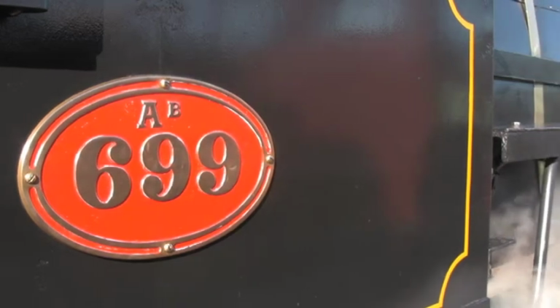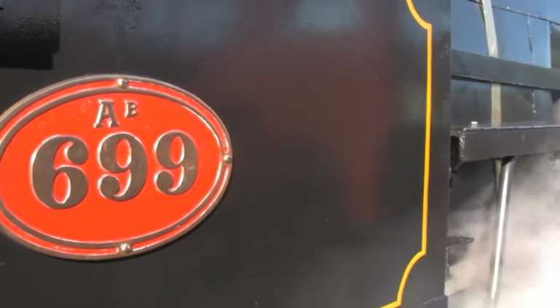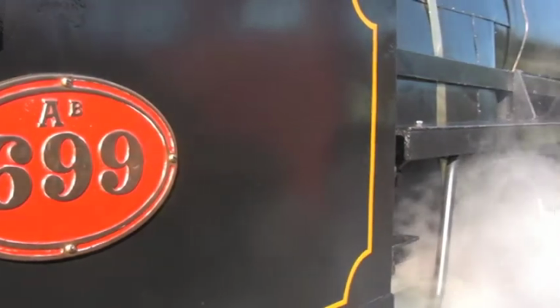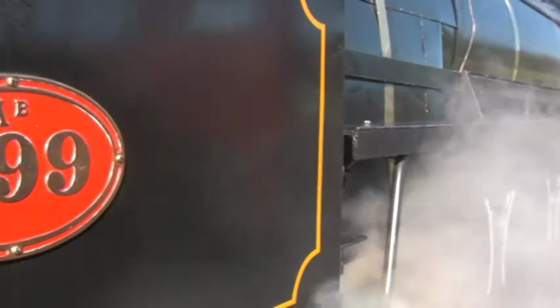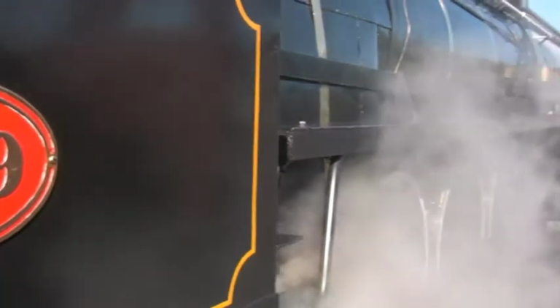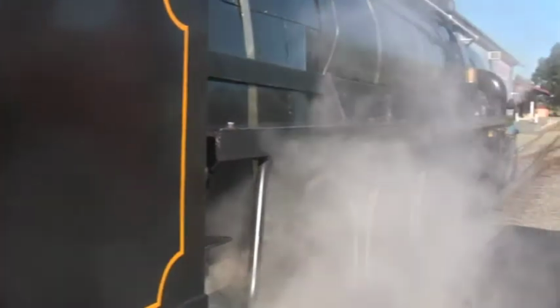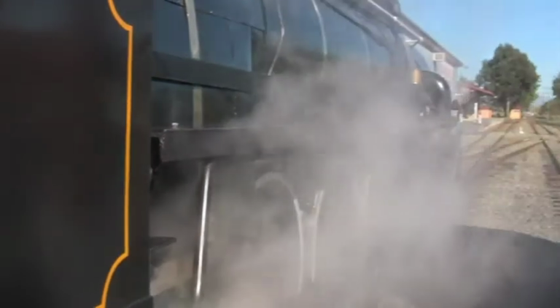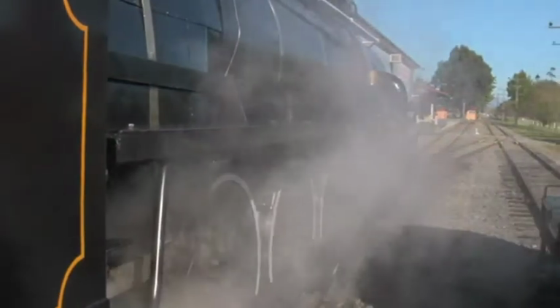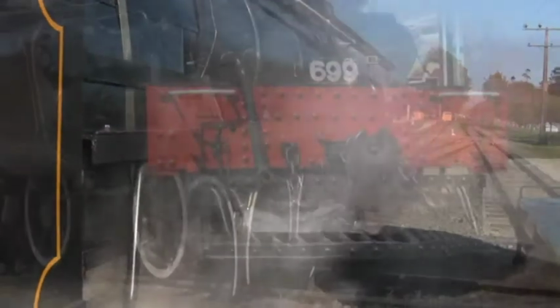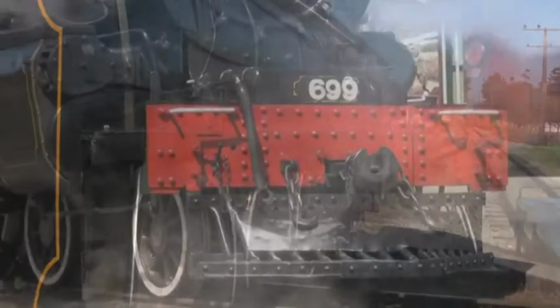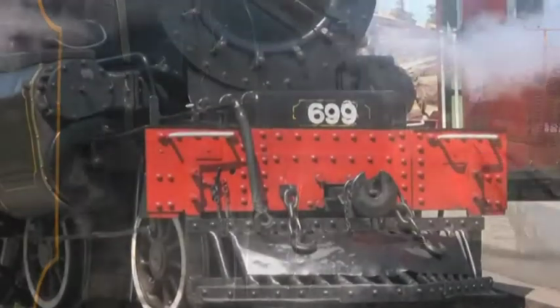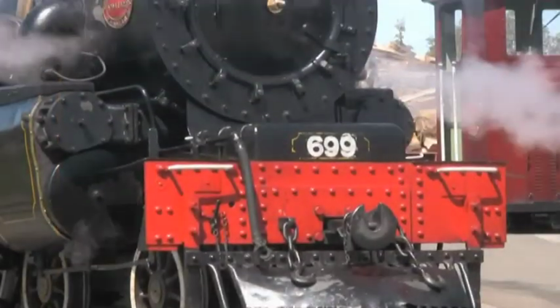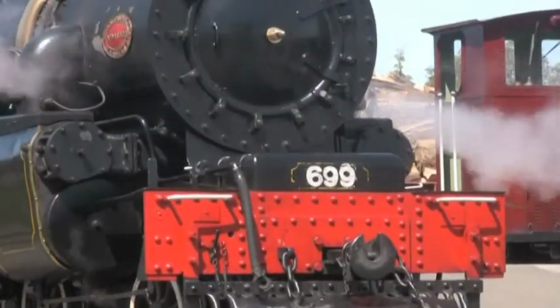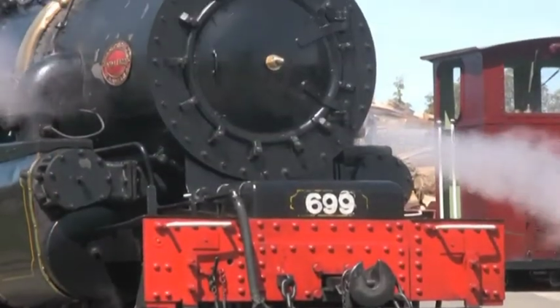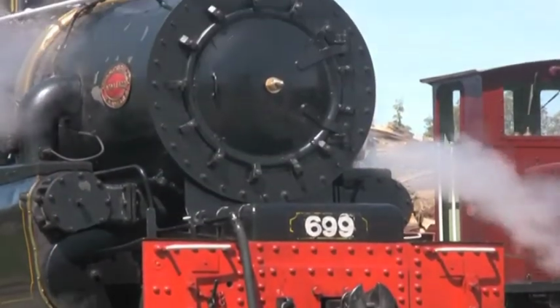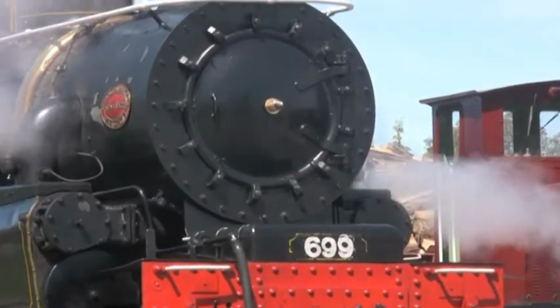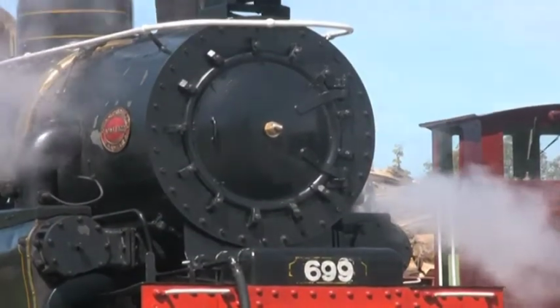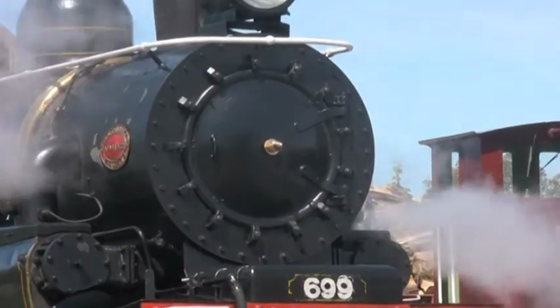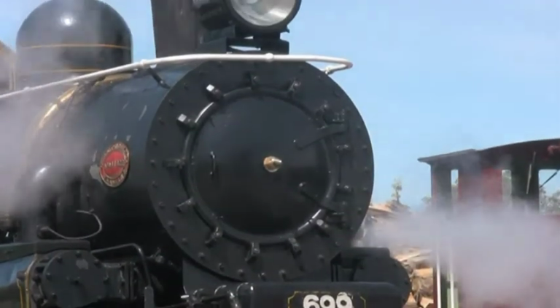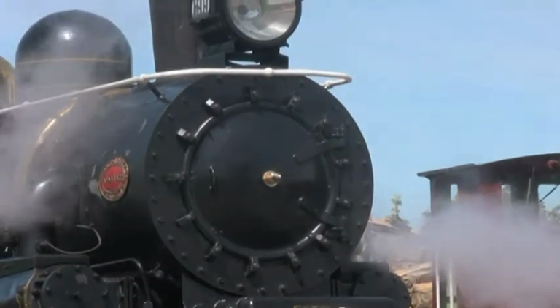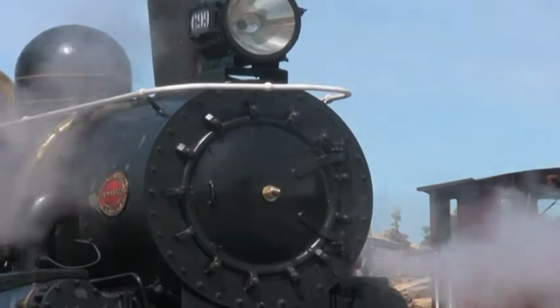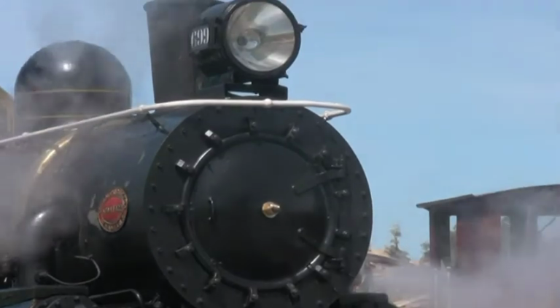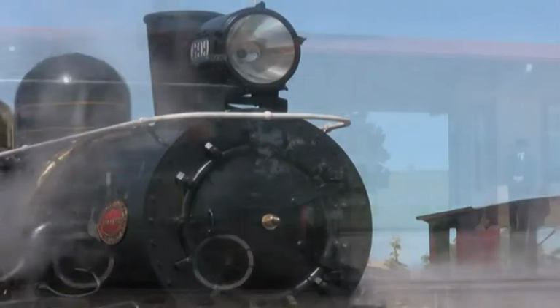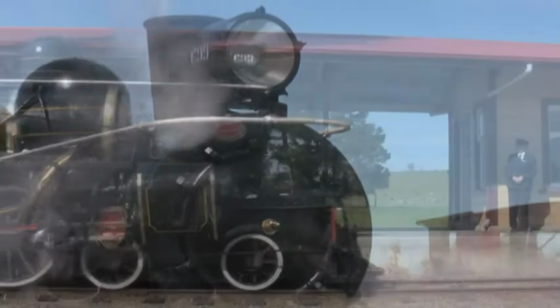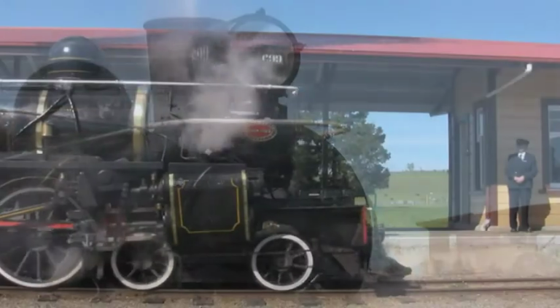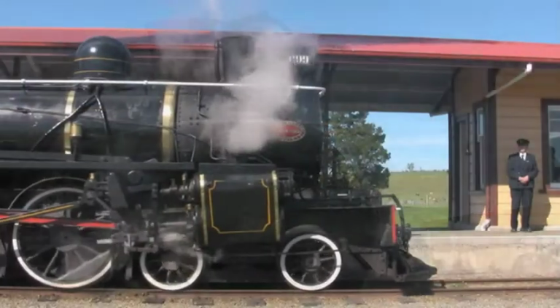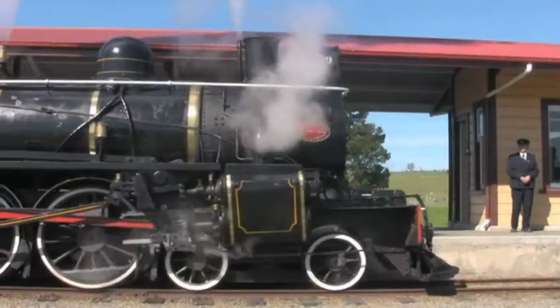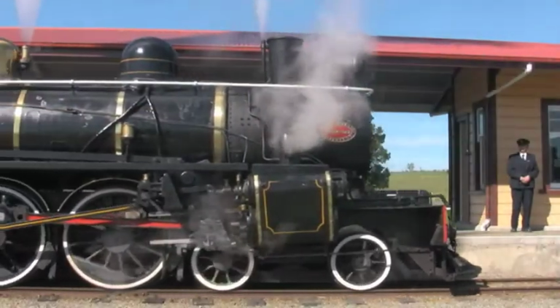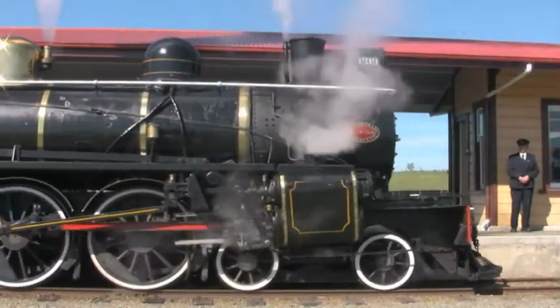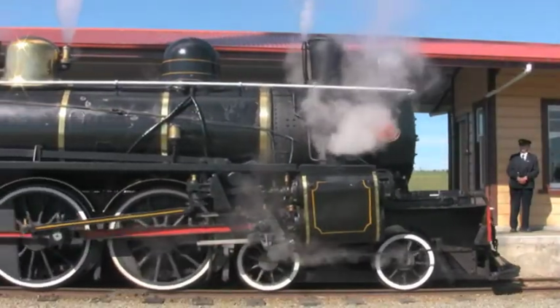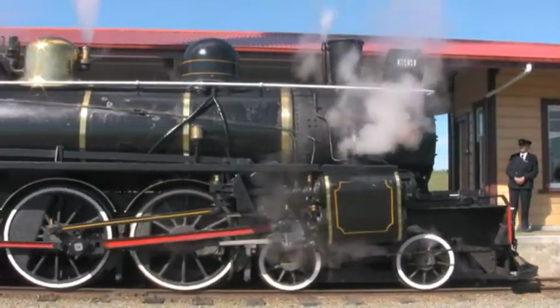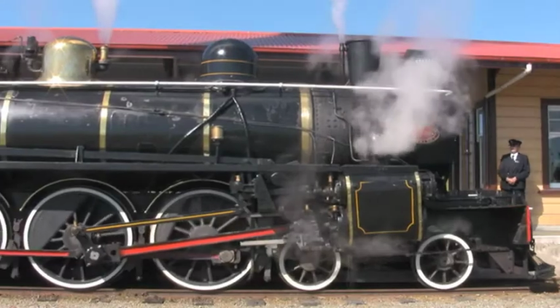AB 699 is a locomotive which you can basically always rely on. They're a good, clean locomotive to work on and popular with the crew. I suppose we look upon 699 as our queen.